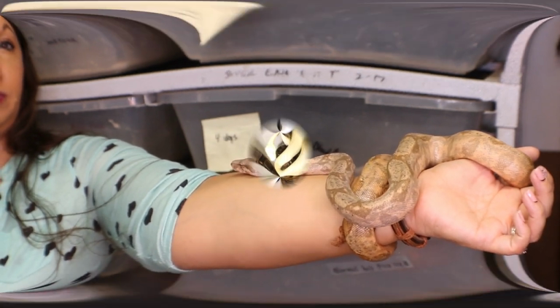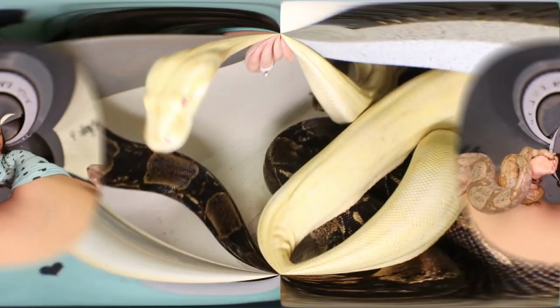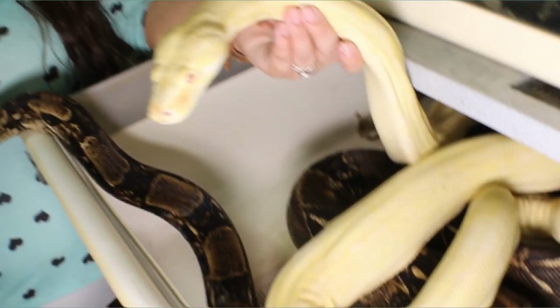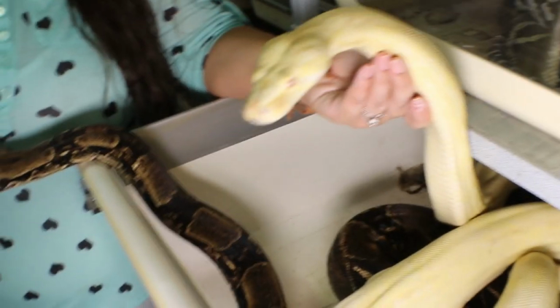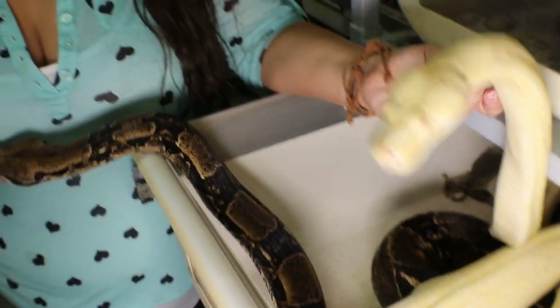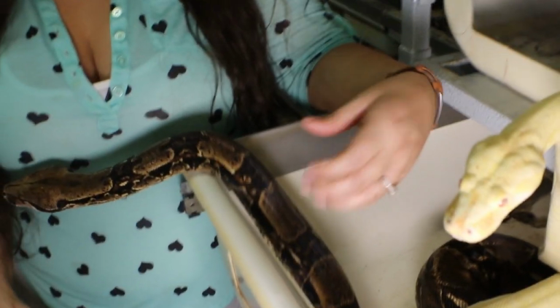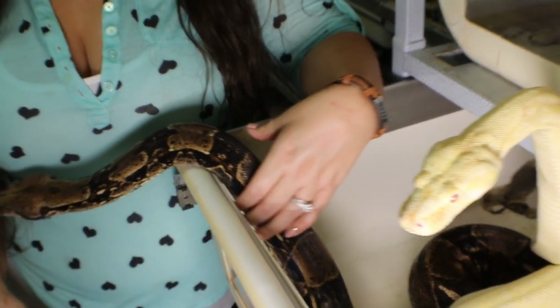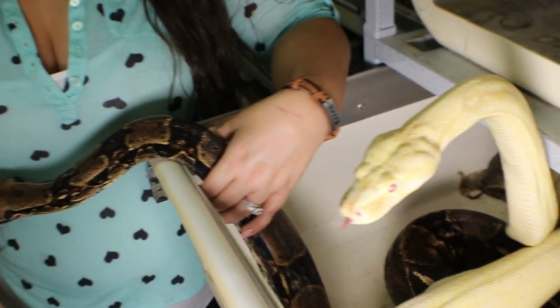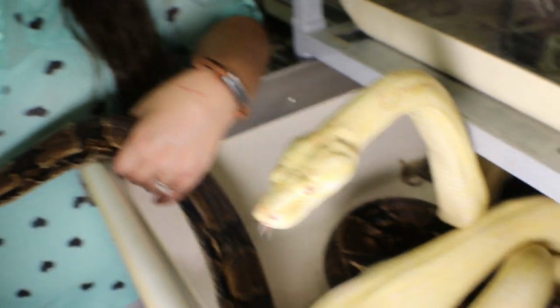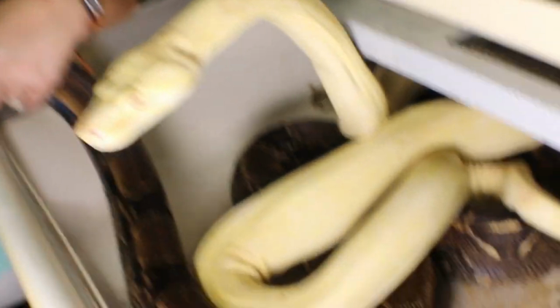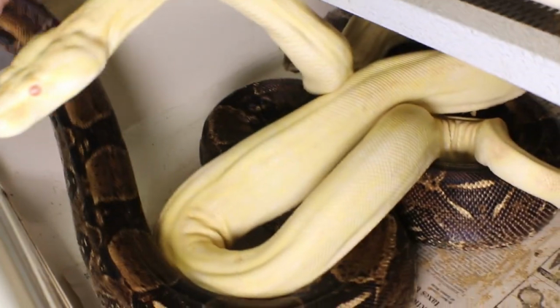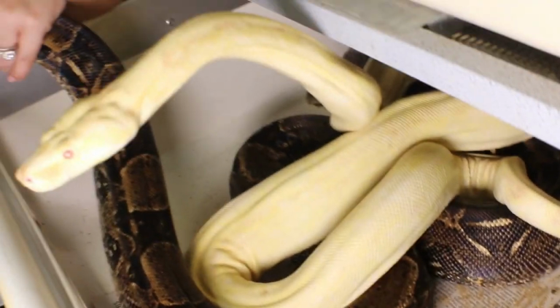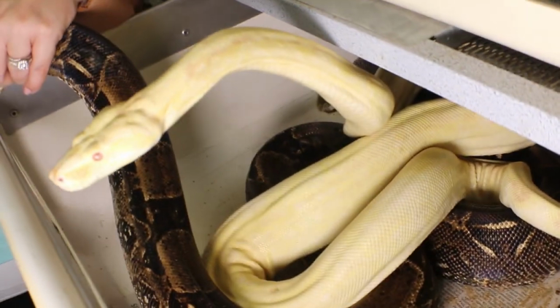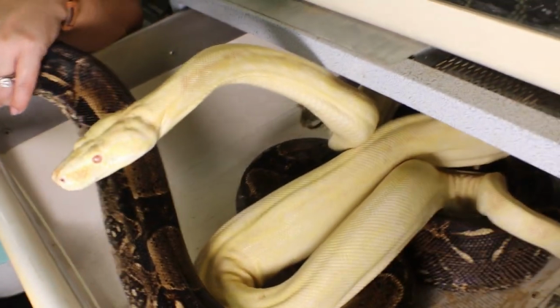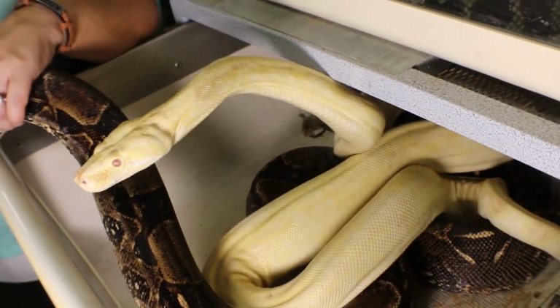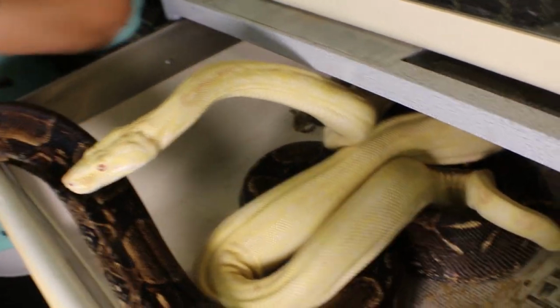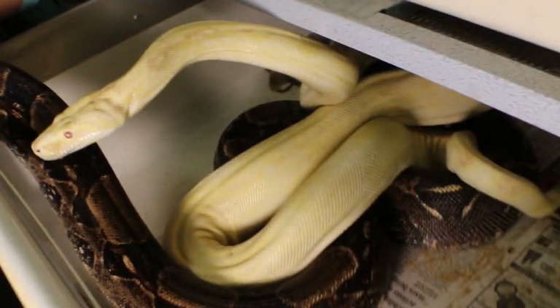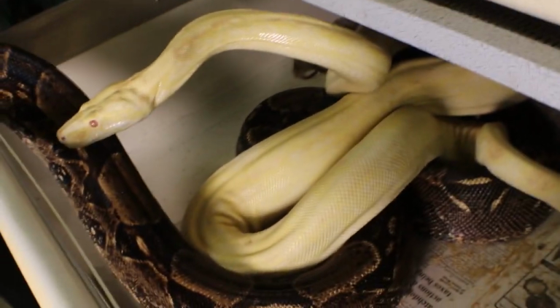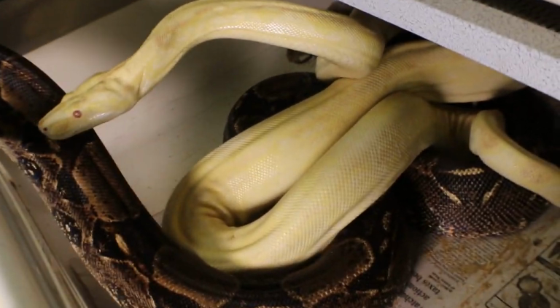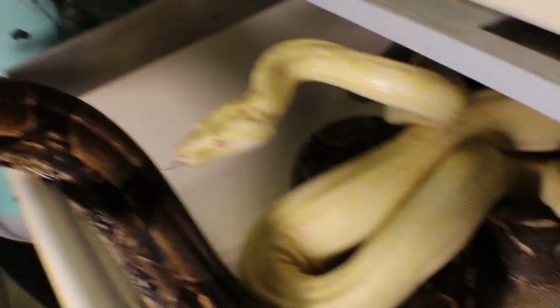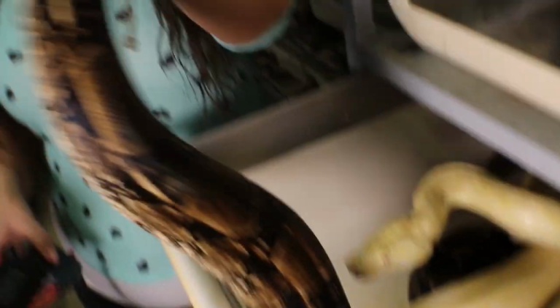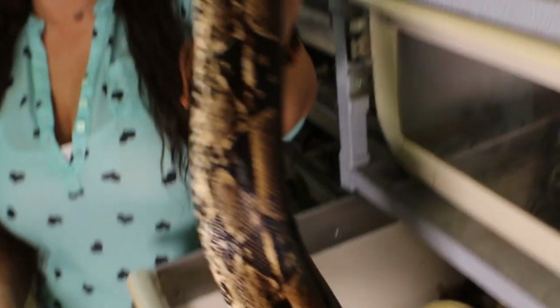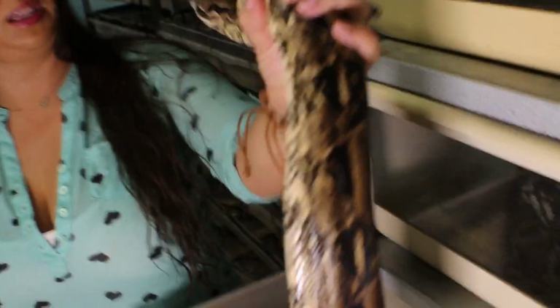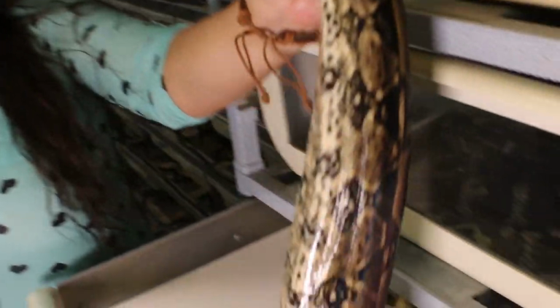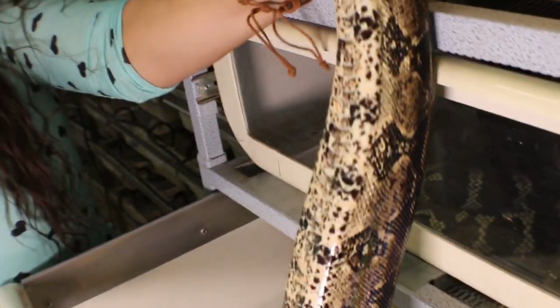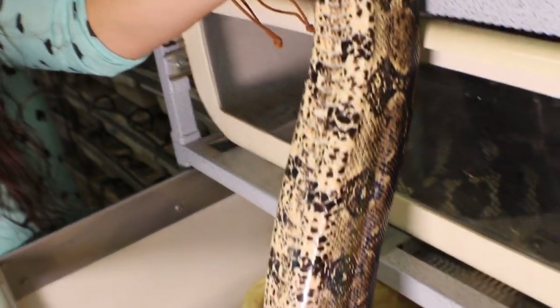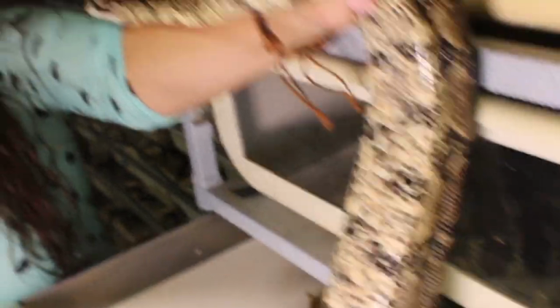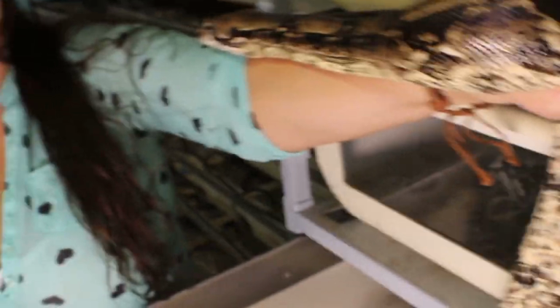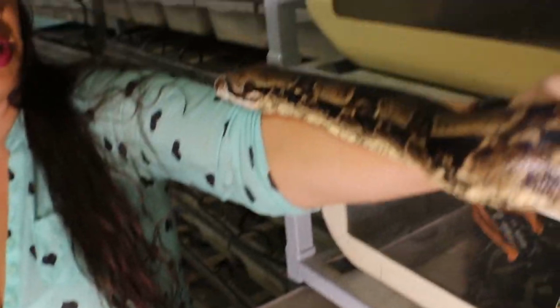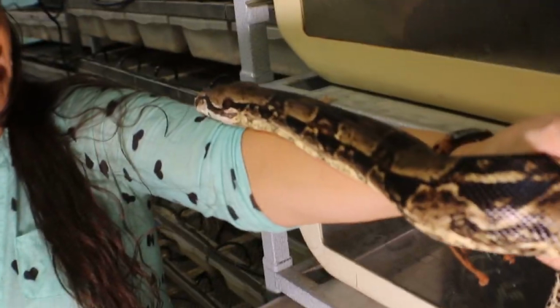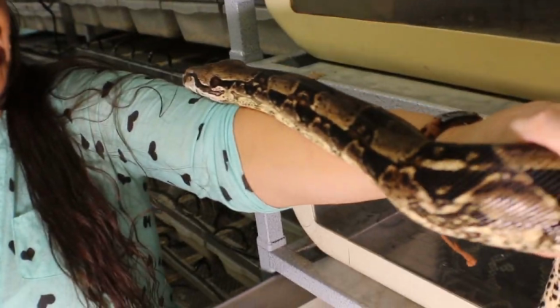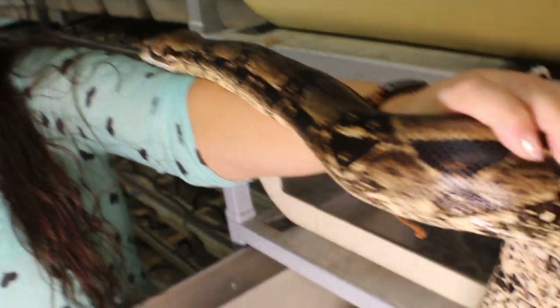This is my albino male and my het albino female. They can be a little nippy because they're not really handled regularly, but I love them.